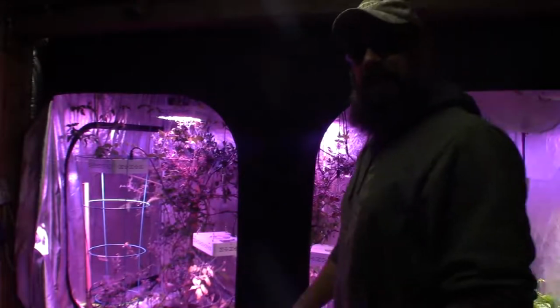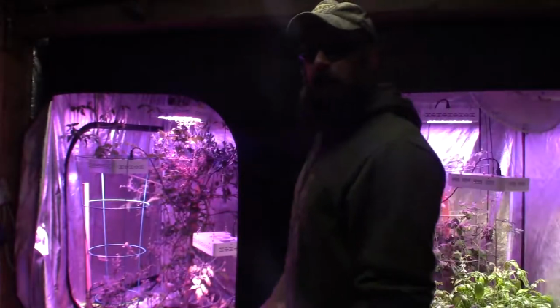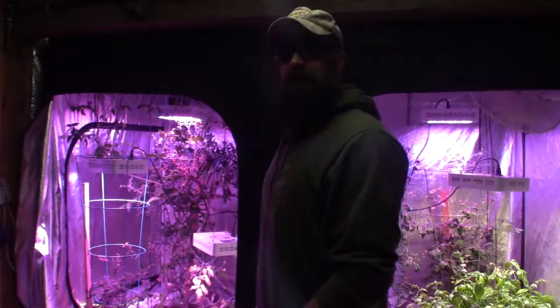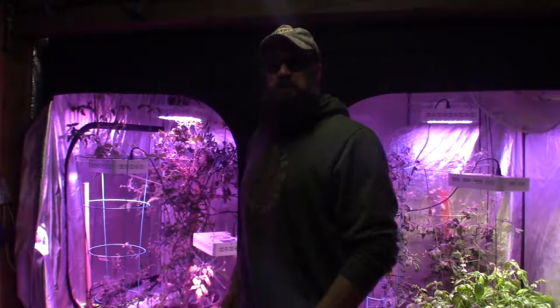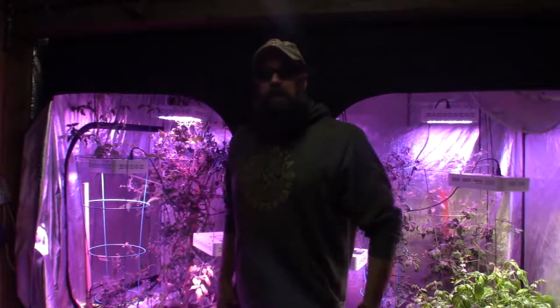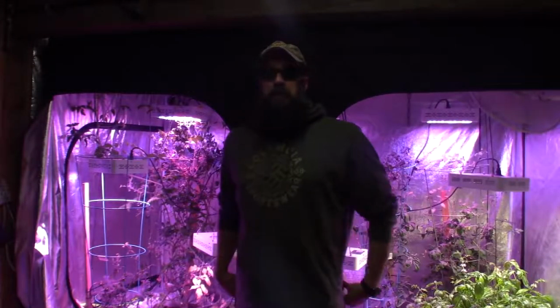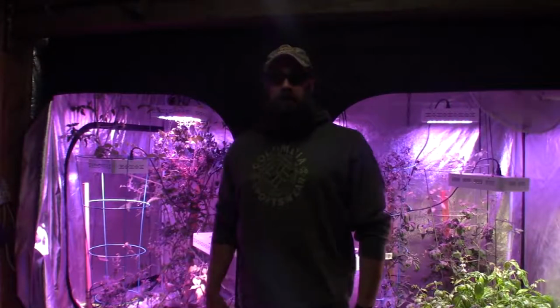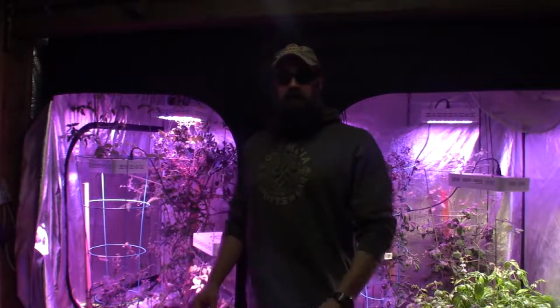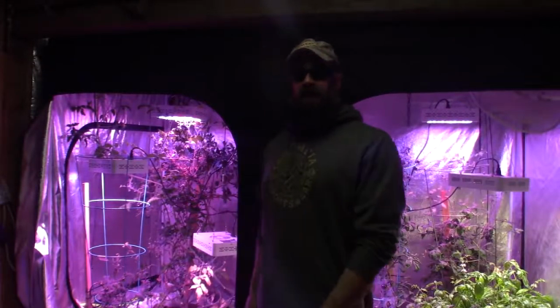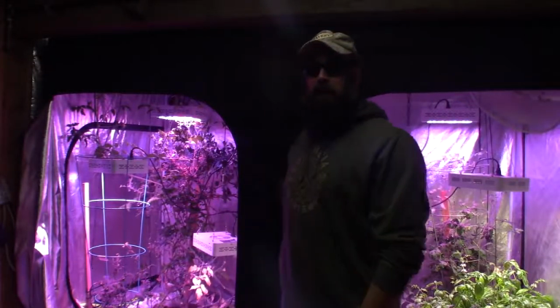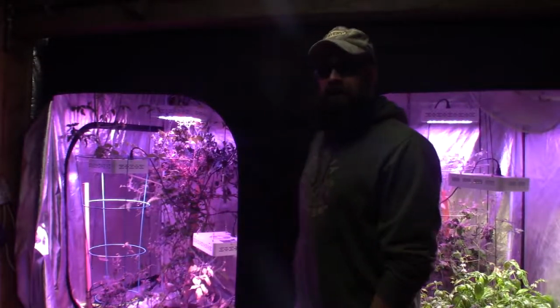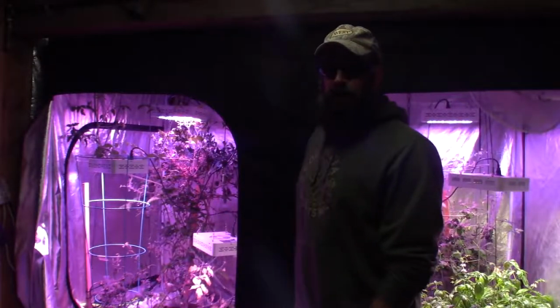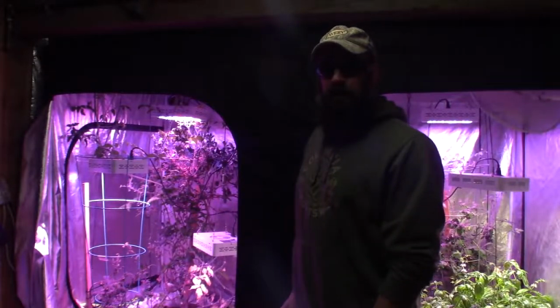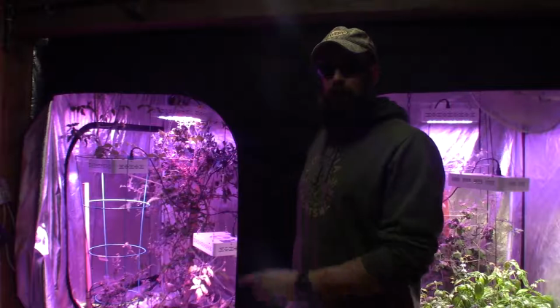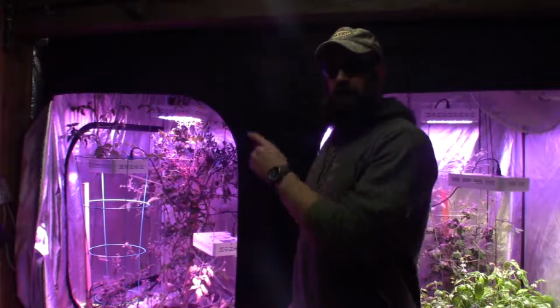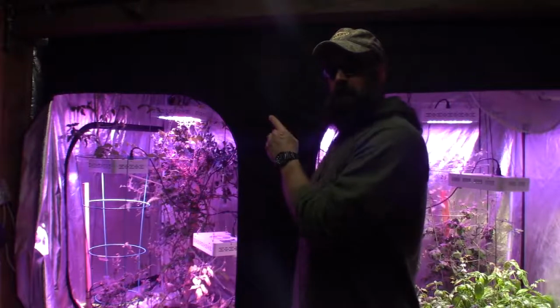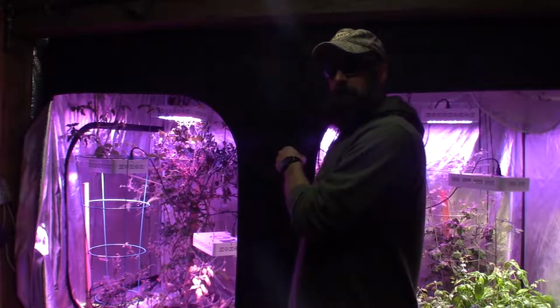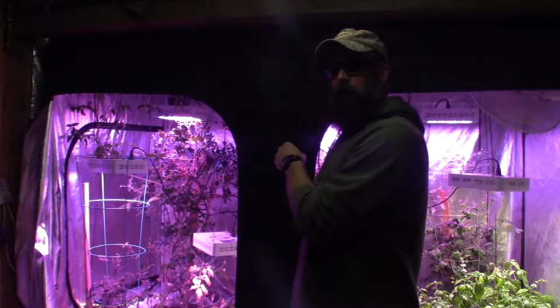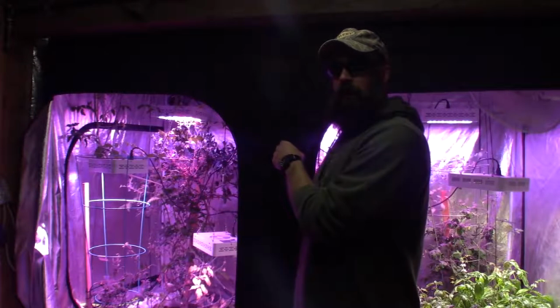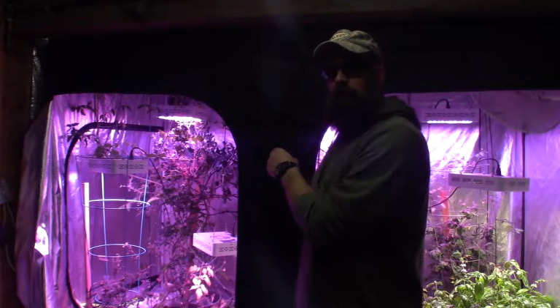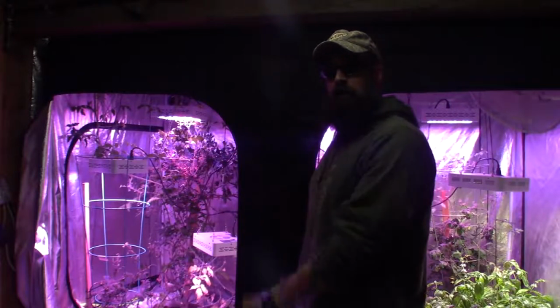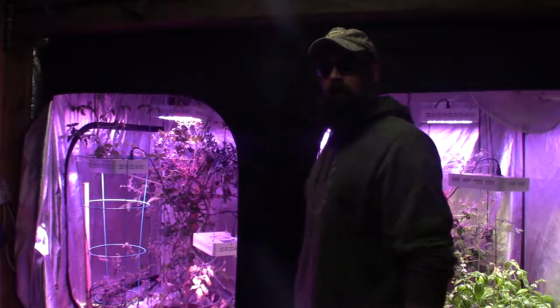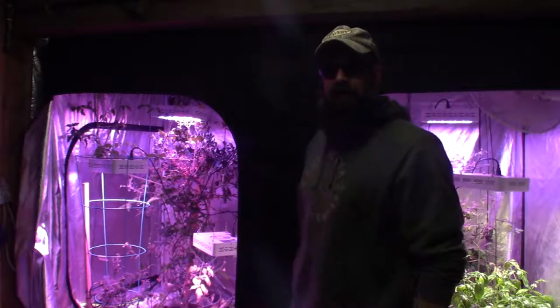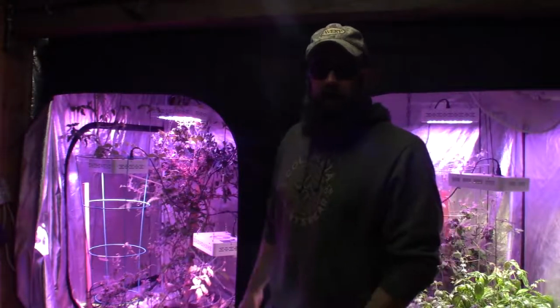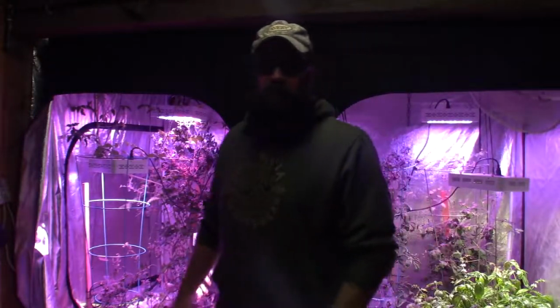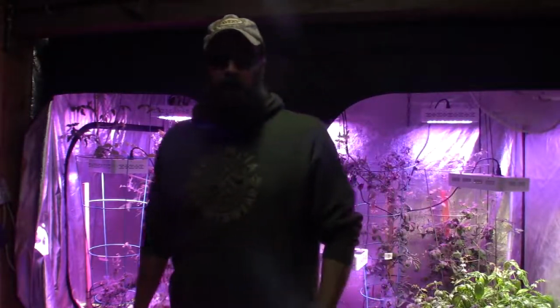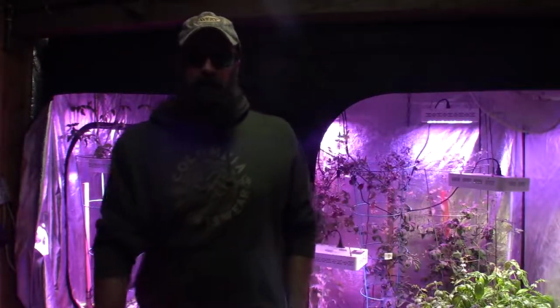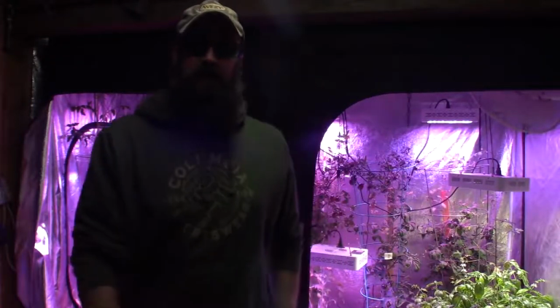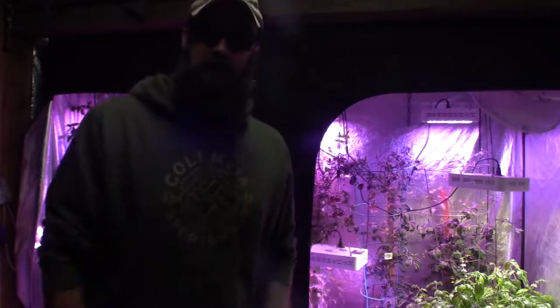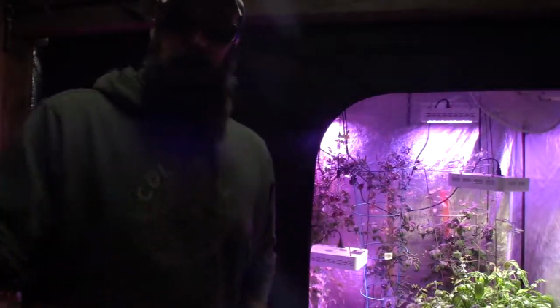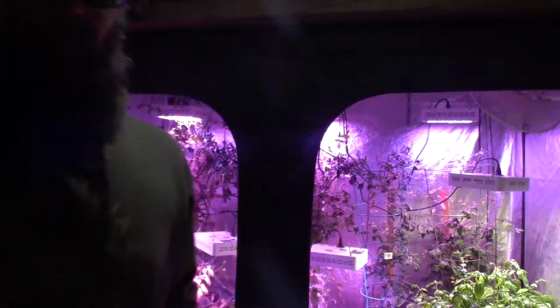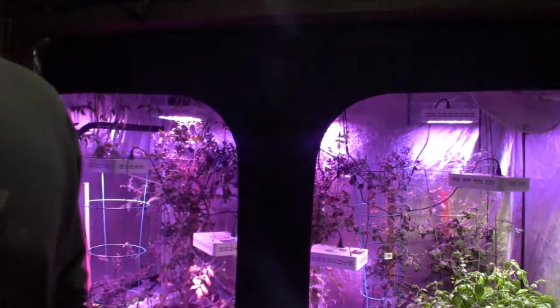Hey everybody, this is Brian from DMV Homesteading dot com. I wanted to give you the update for the week on the large grow tent. I'm gonna grab the camera and take you on a tour.